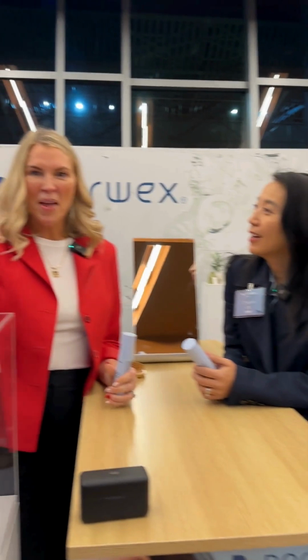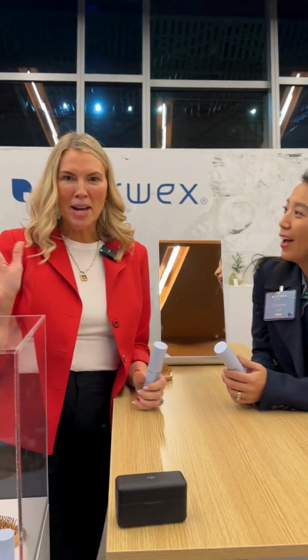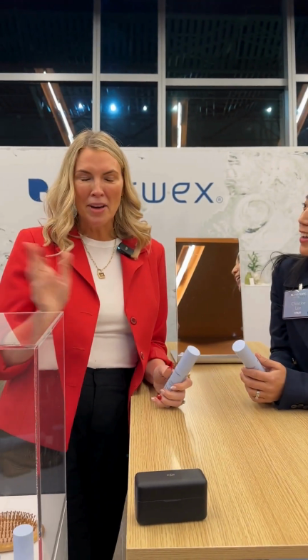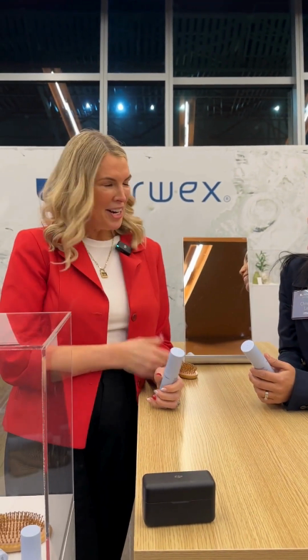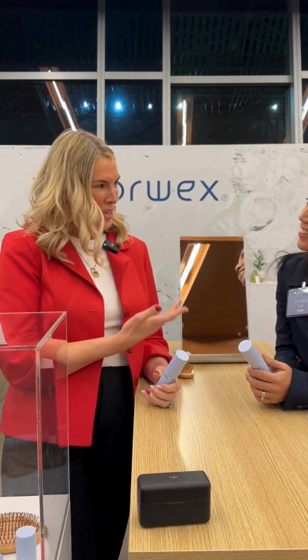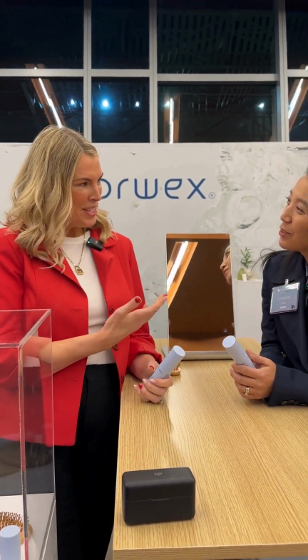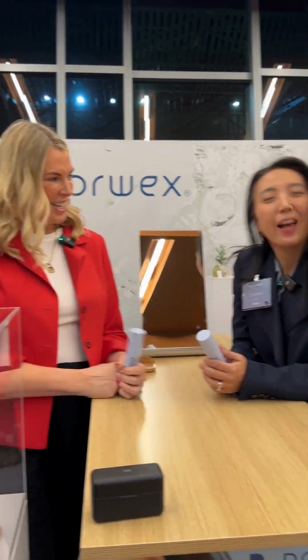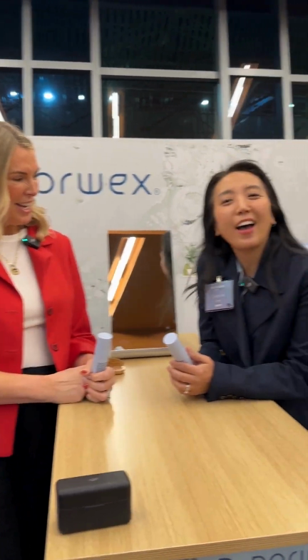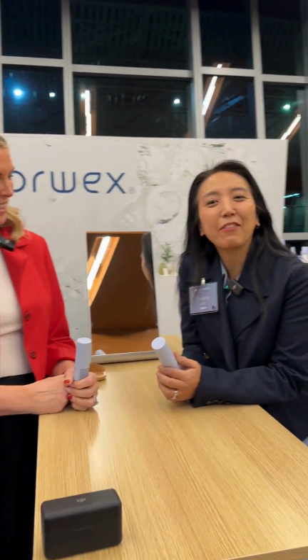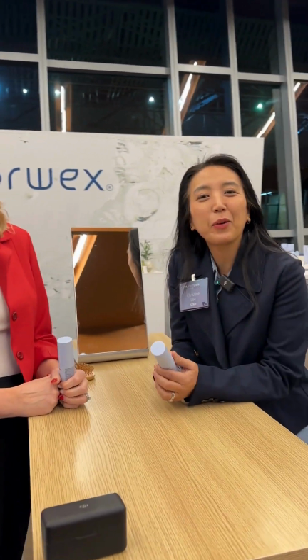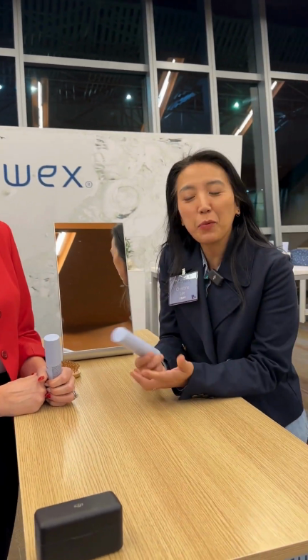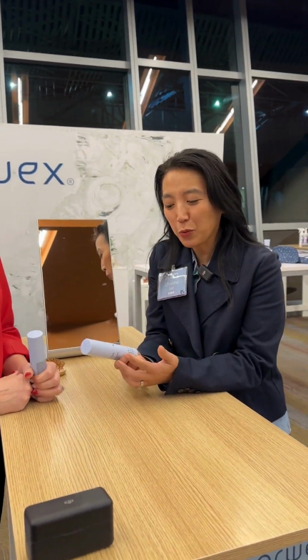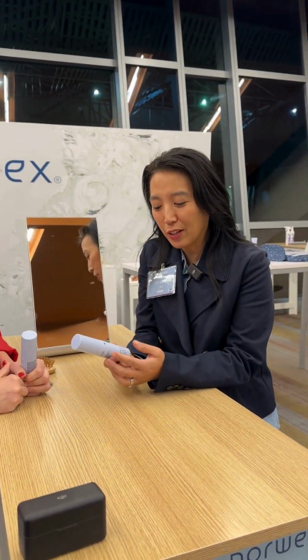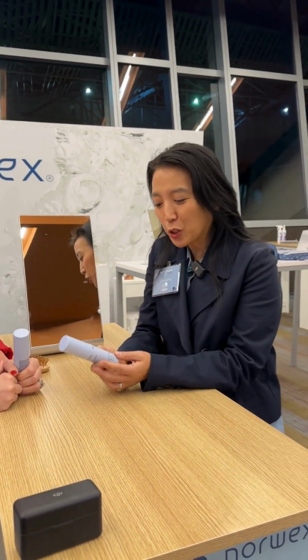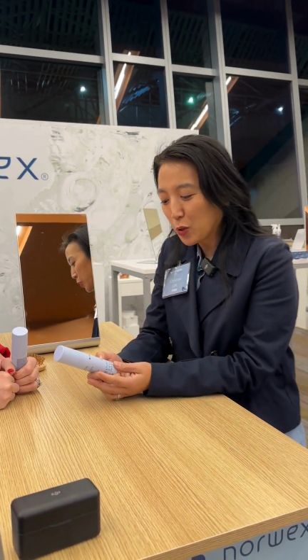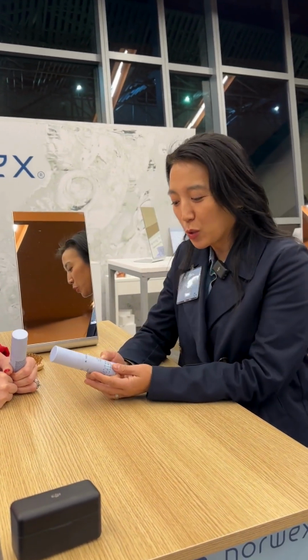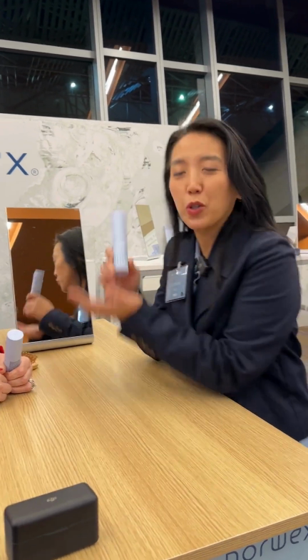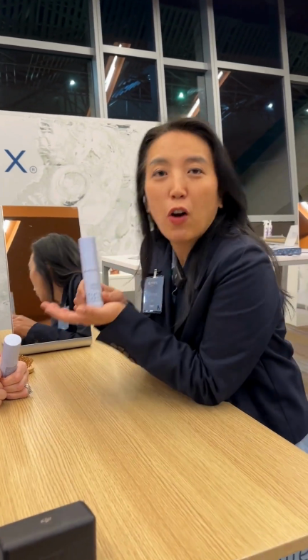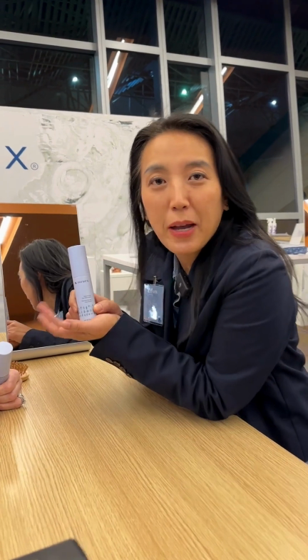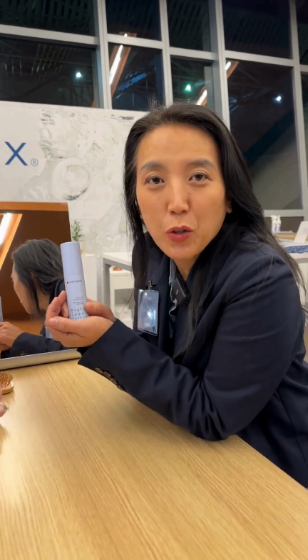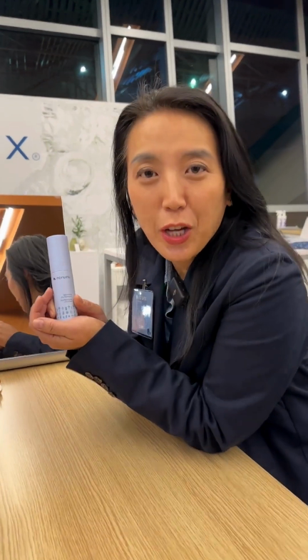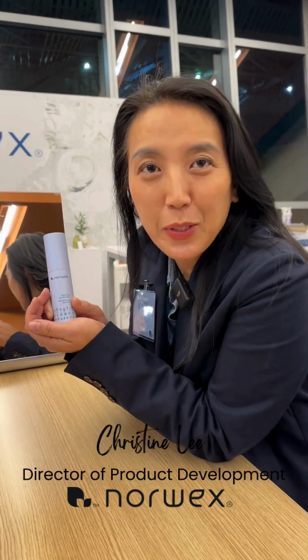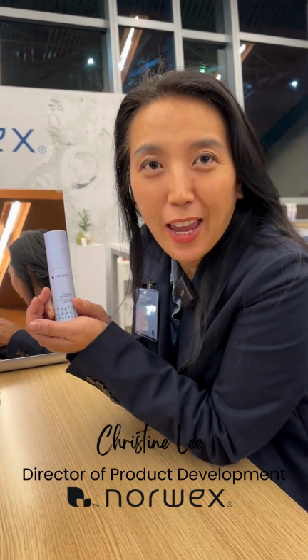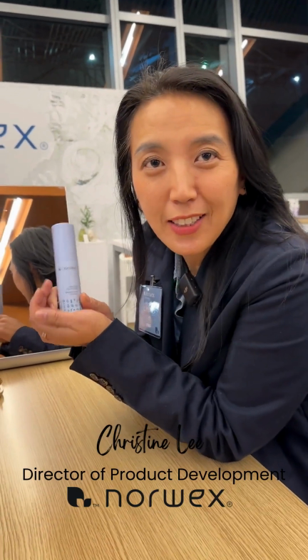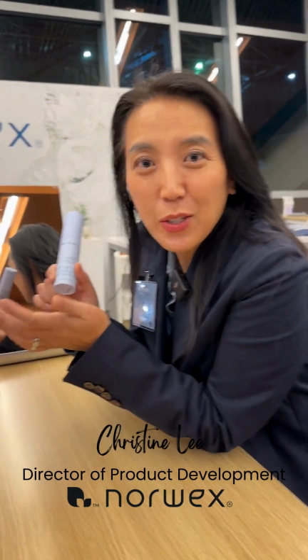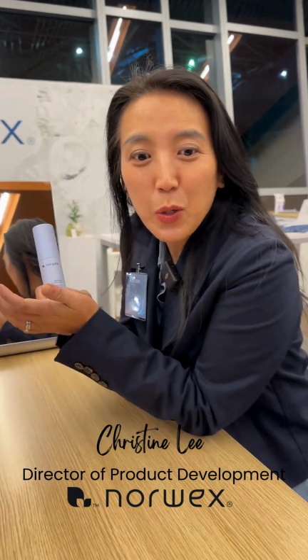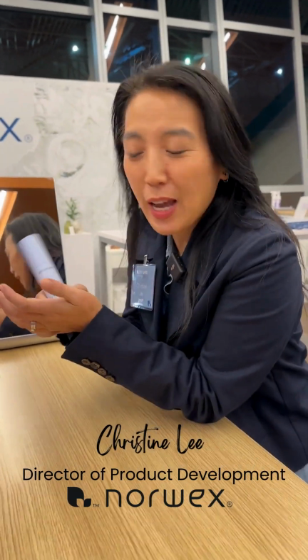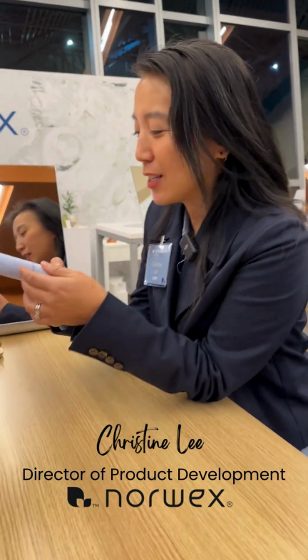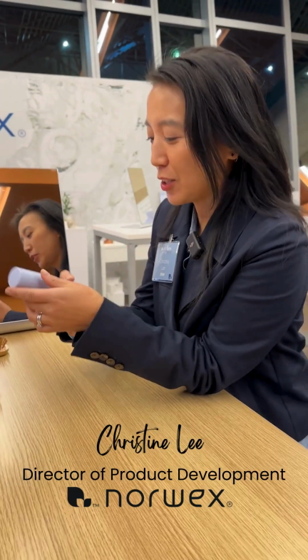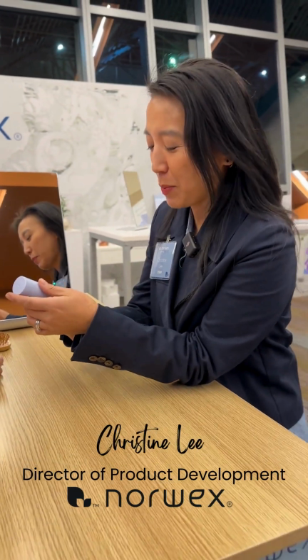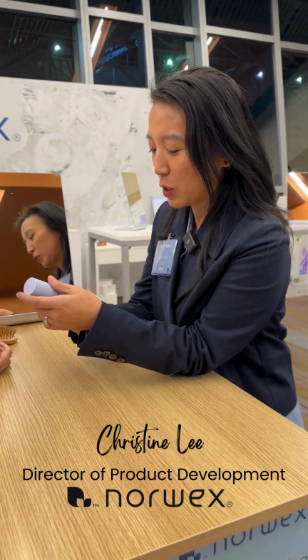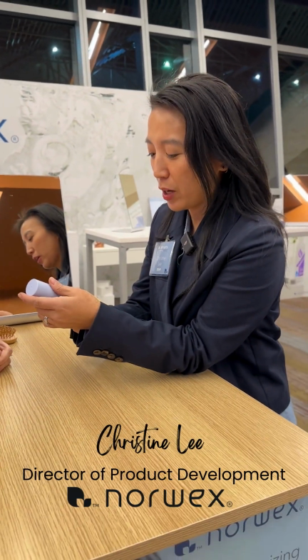Amy Dabelt here with Christine Lee. Hi everyone. We just want to introduce you to our new volumizing dry shampoo today. I'm so excited to talk to you guys about this product.